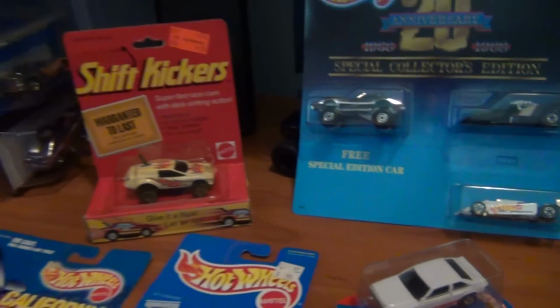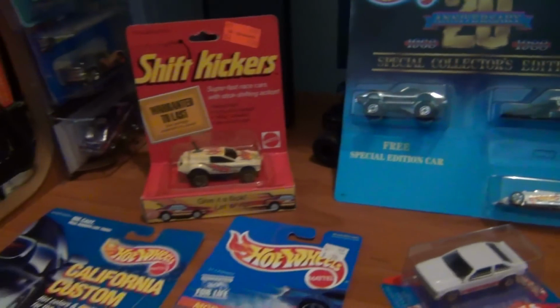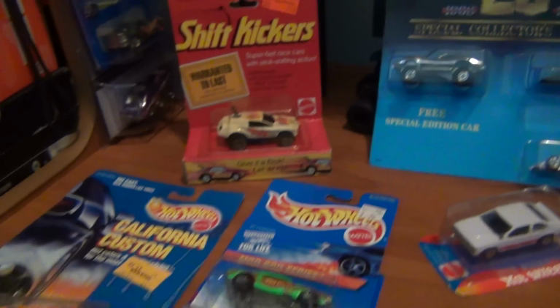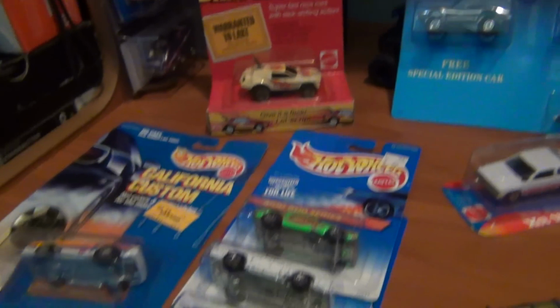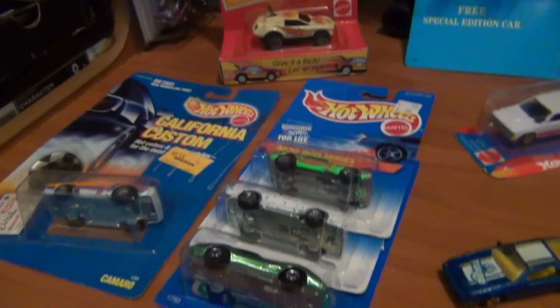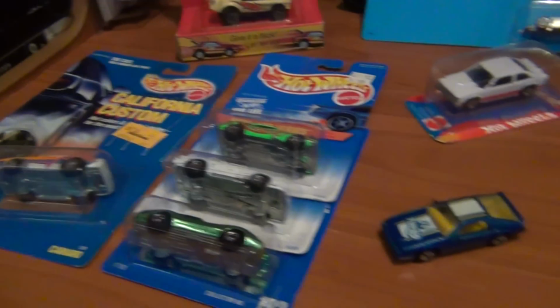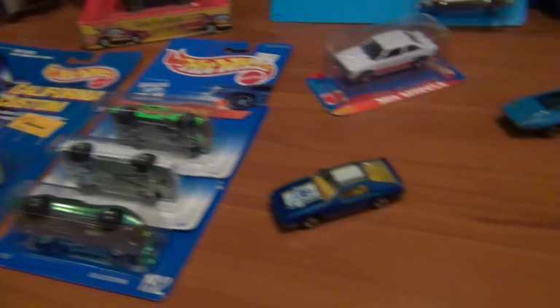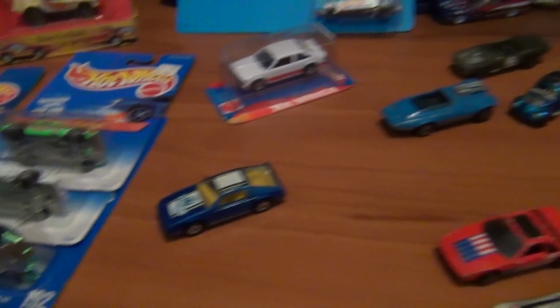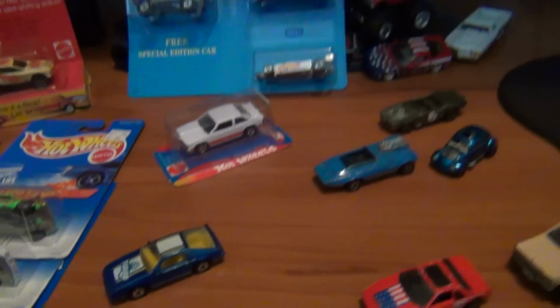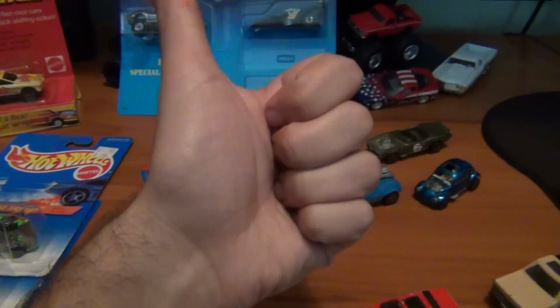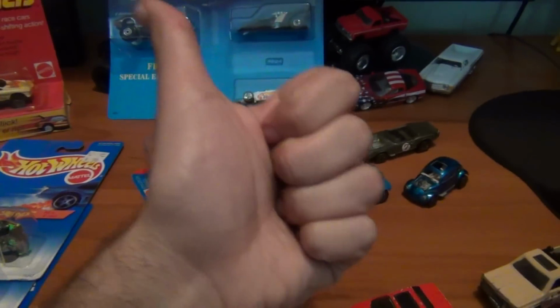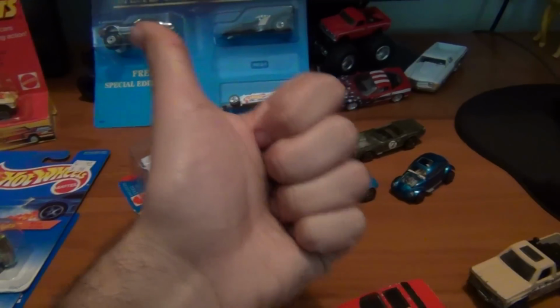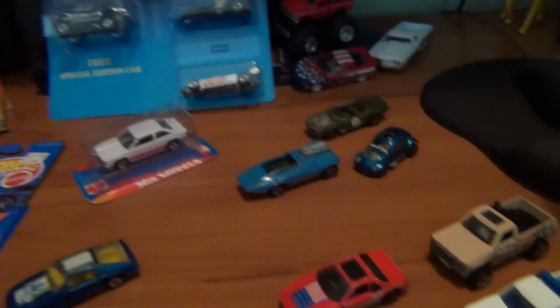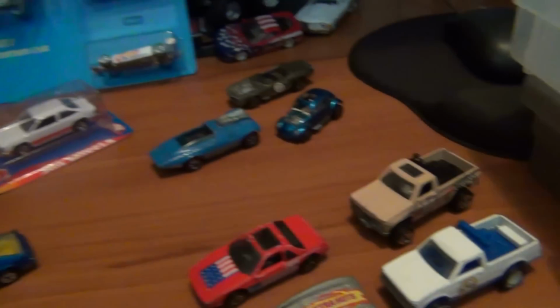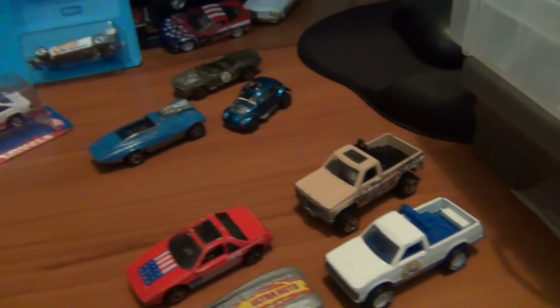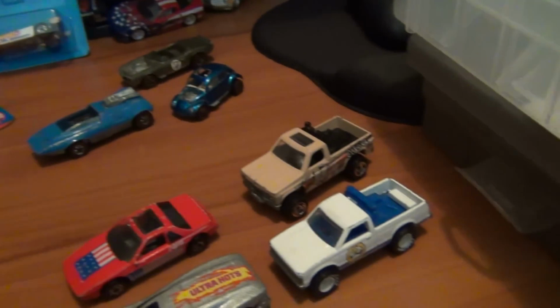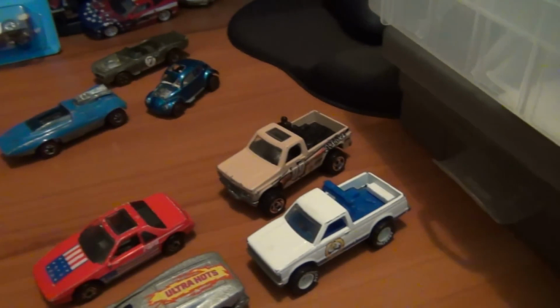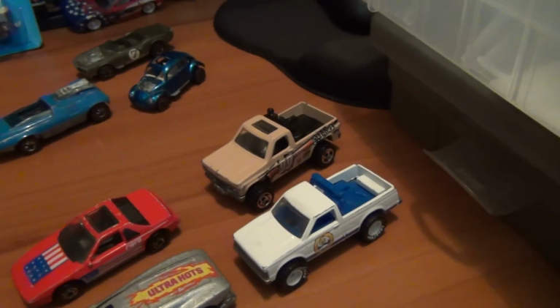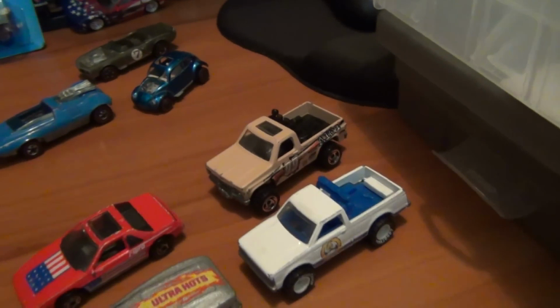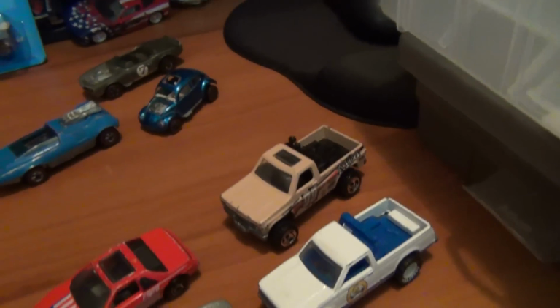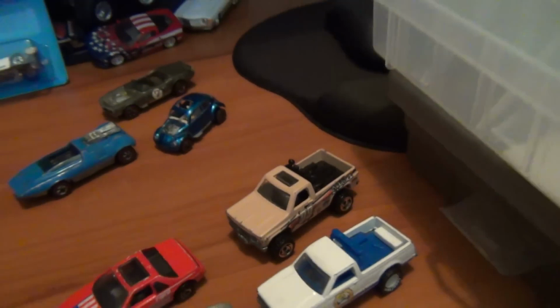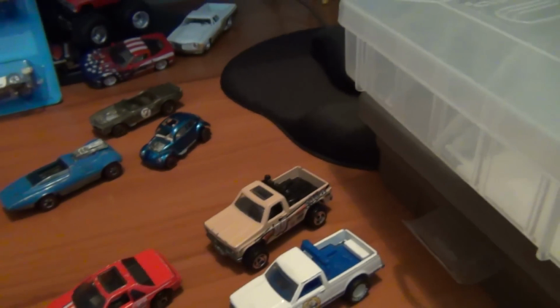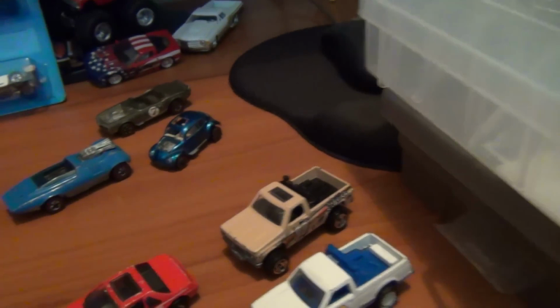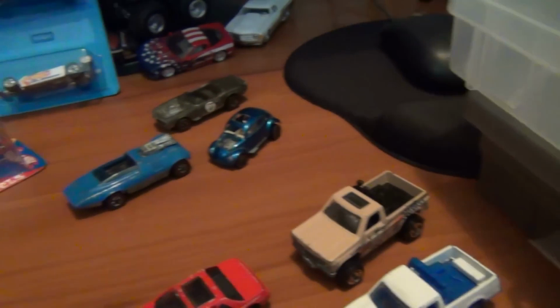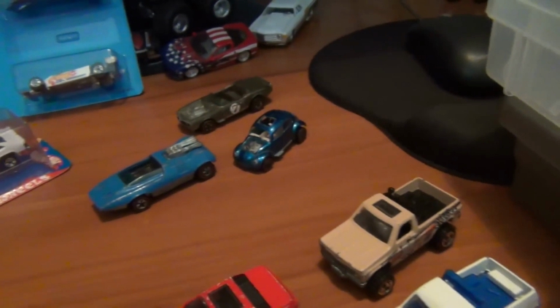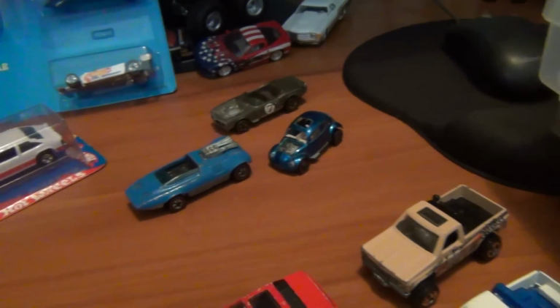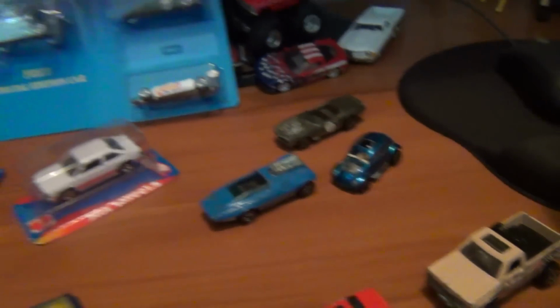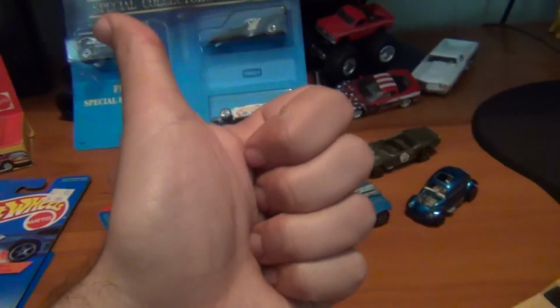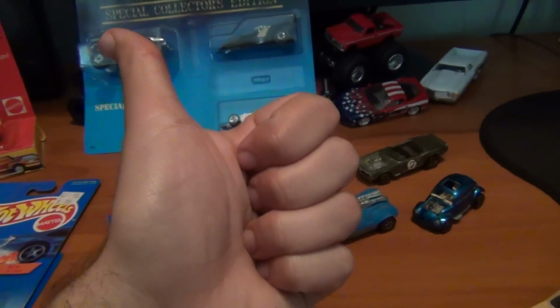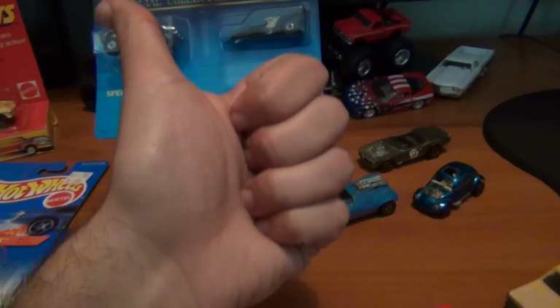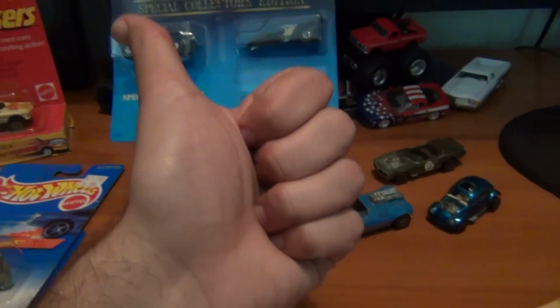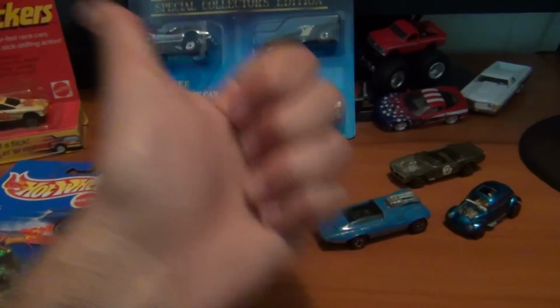Well here we go everyone, Josh the Collector Guy. Hope you all had an awesome week this week, ladies and gentlemen. As always, hope you were able to find some awesome cars for your collections.